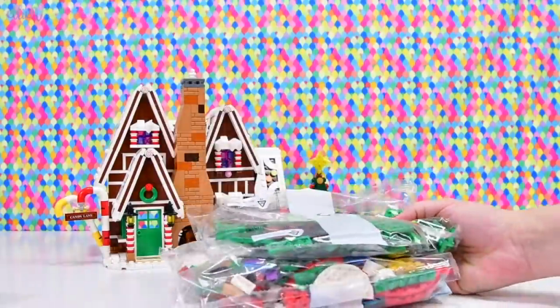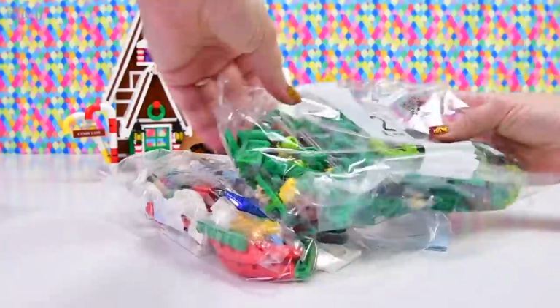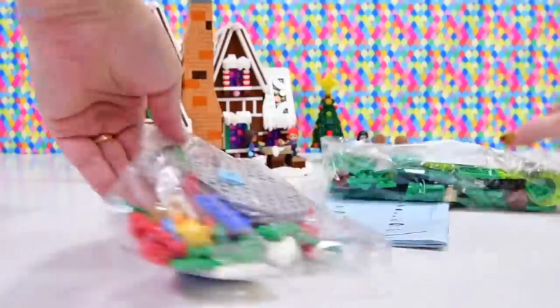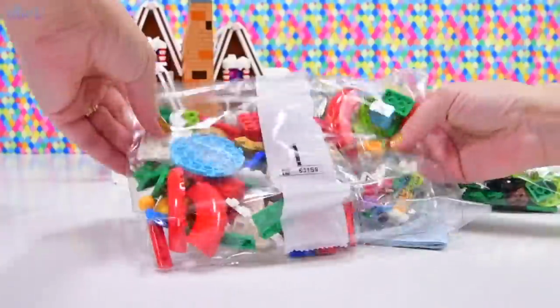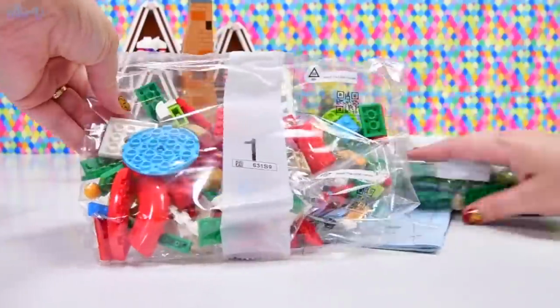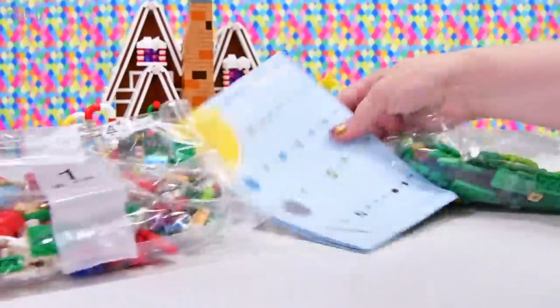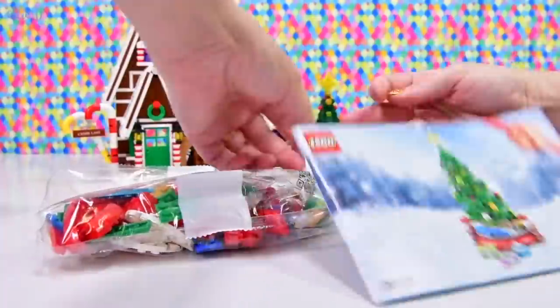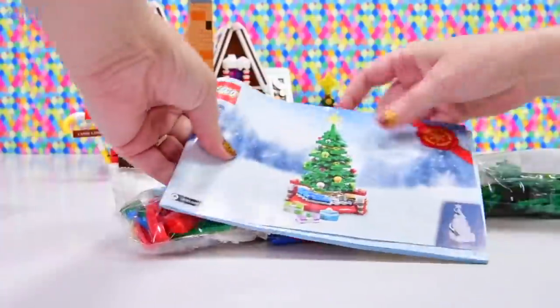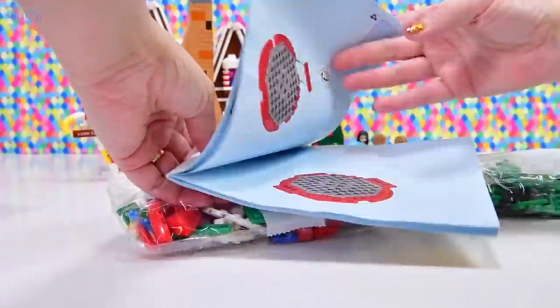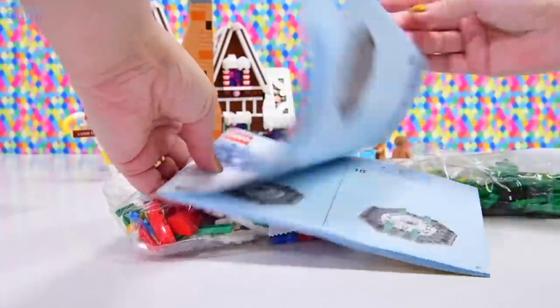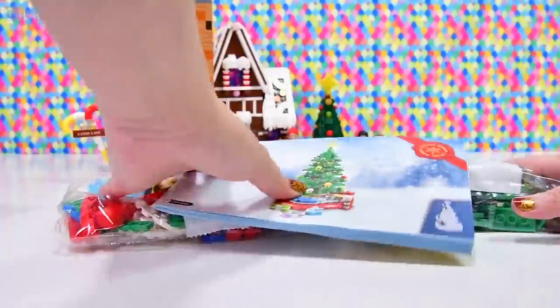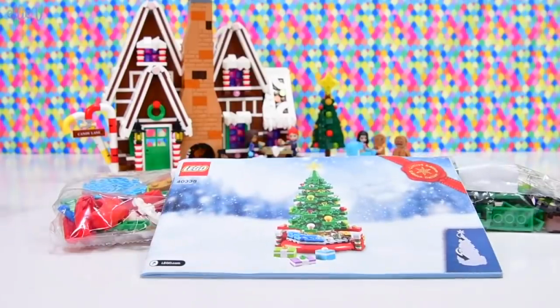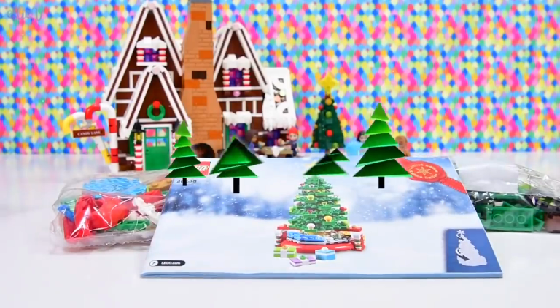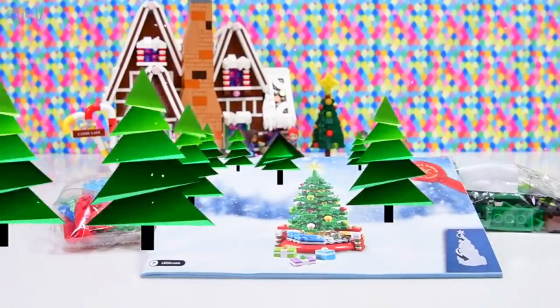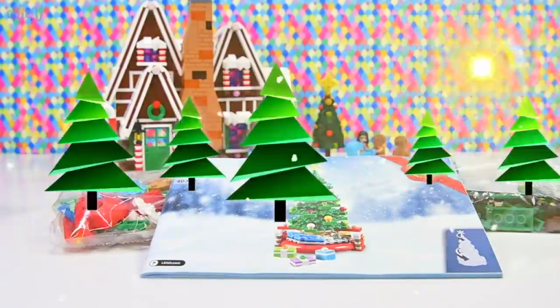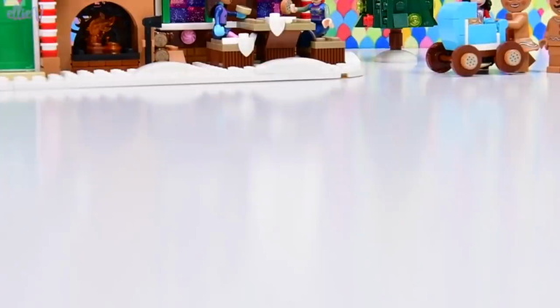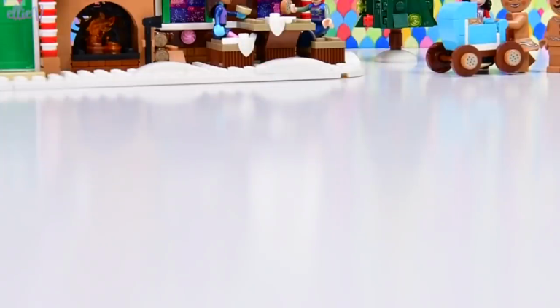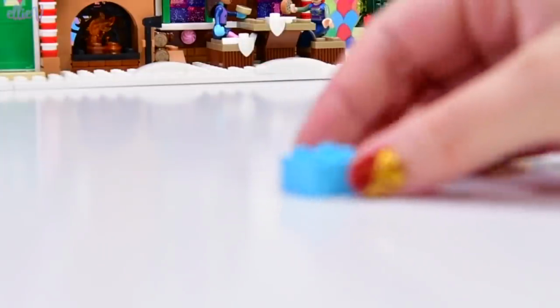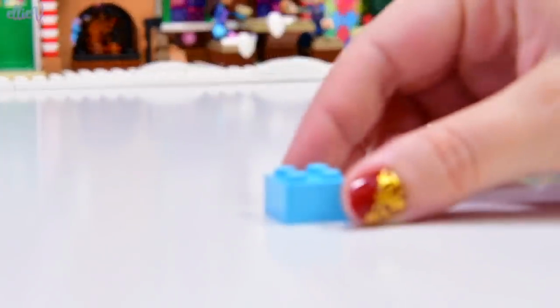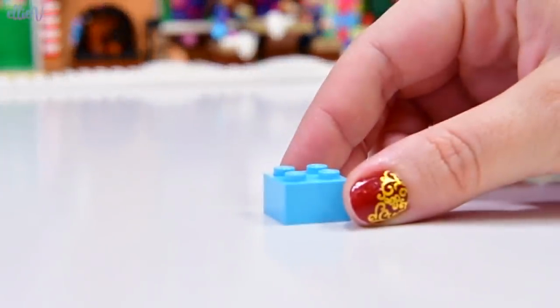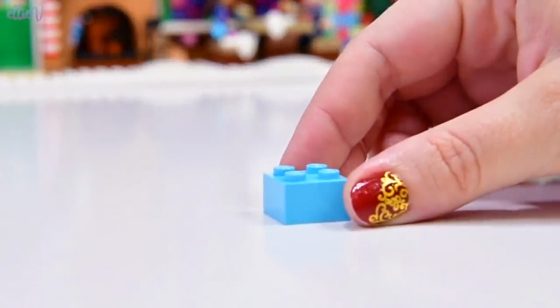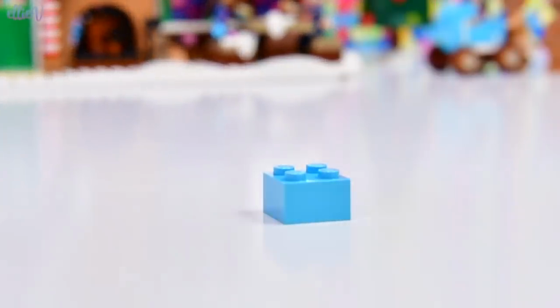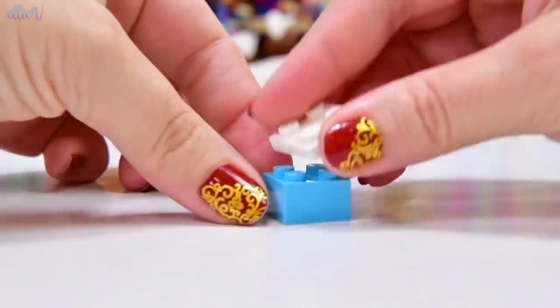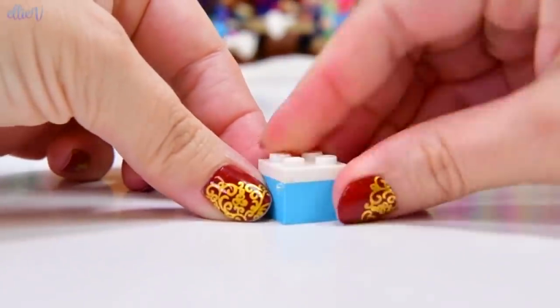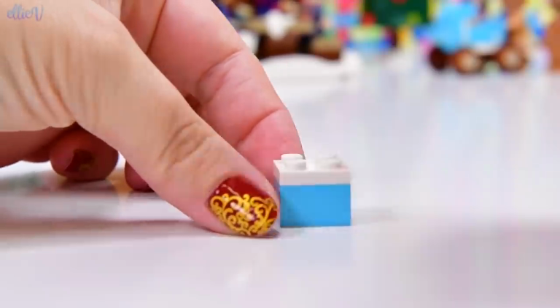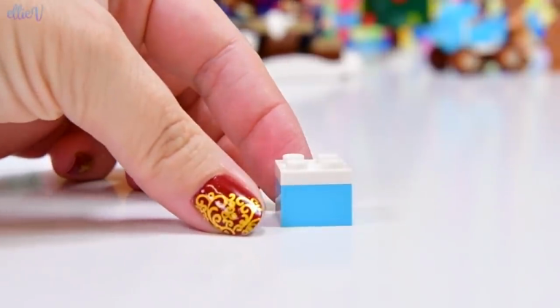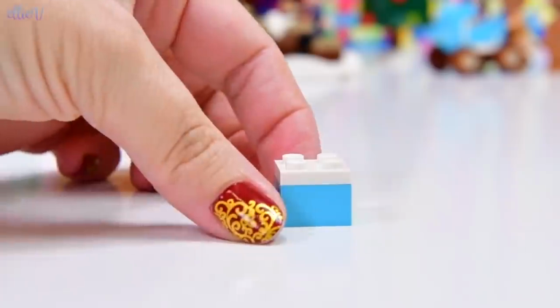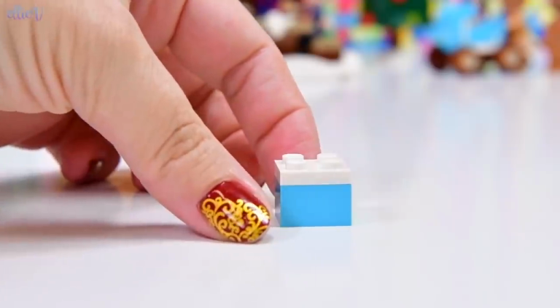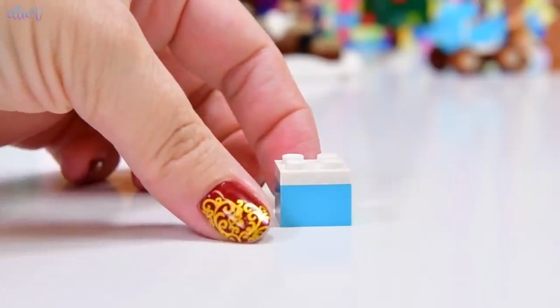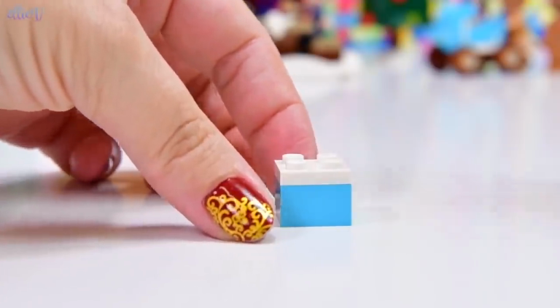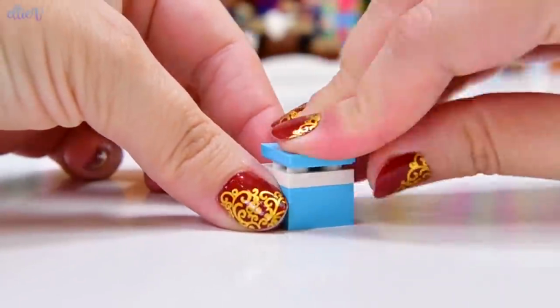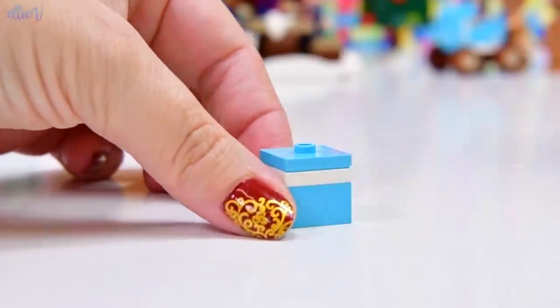It doesn't have unique pieces that you're not going to be able to just find in your collection. So maybe, just maybe, you'll be able to make your own Christmas tree if you don't have this set. And it looks so cool because it's supposed to turn. So let's get started.